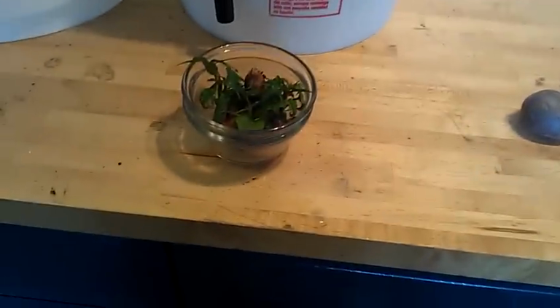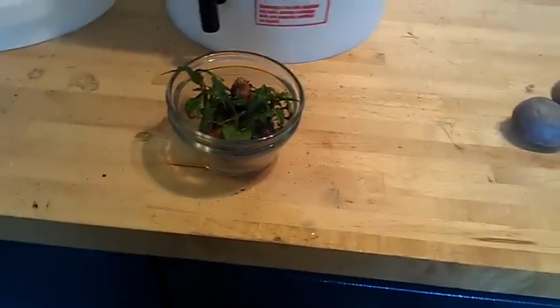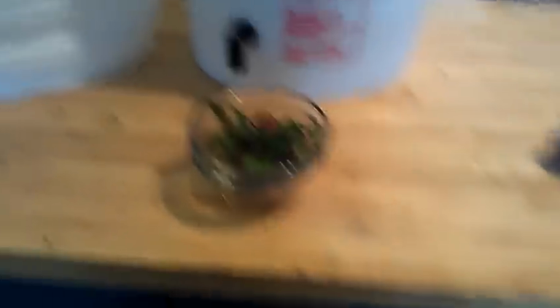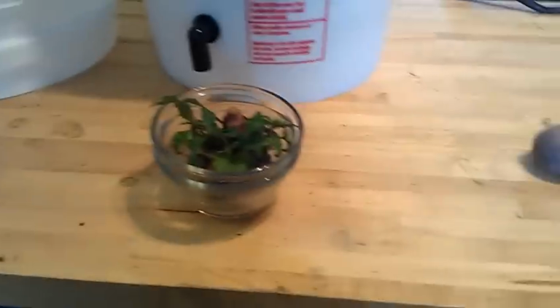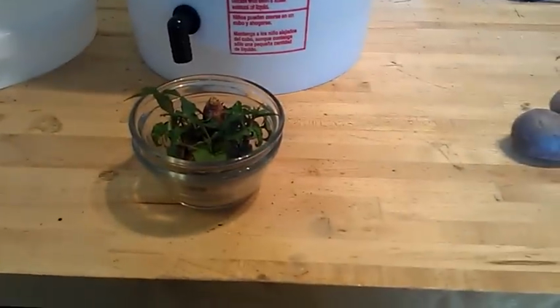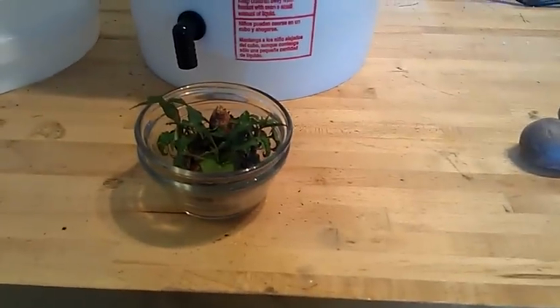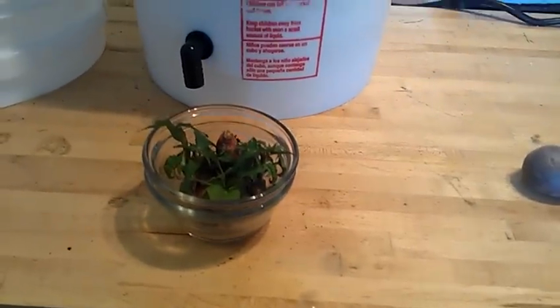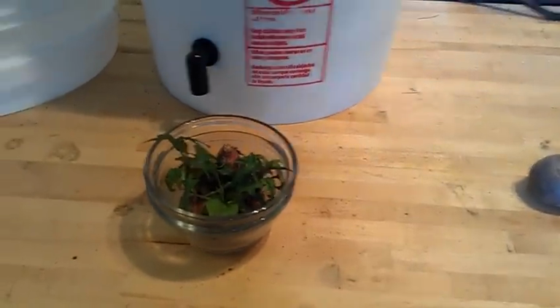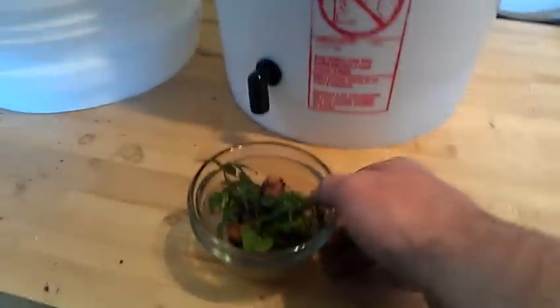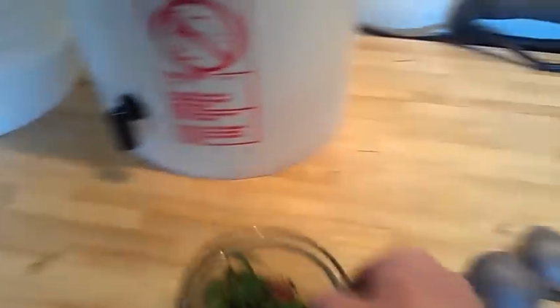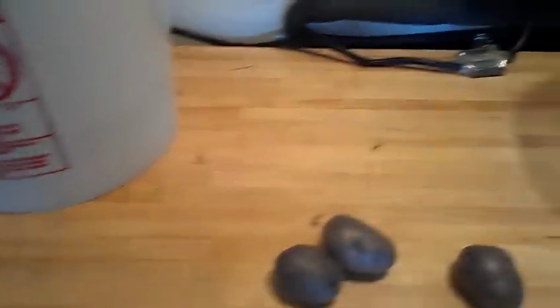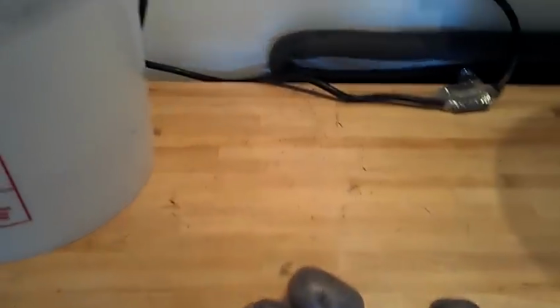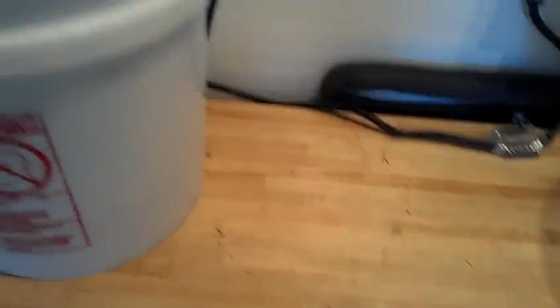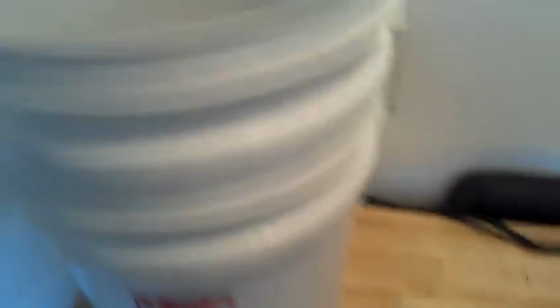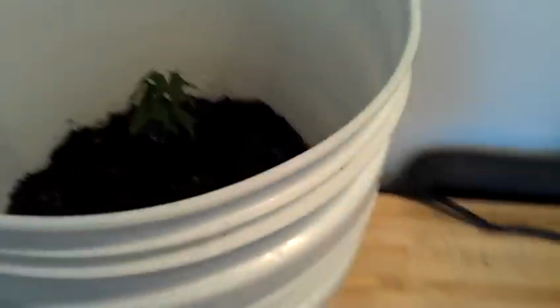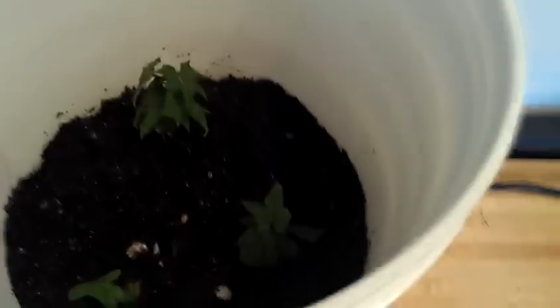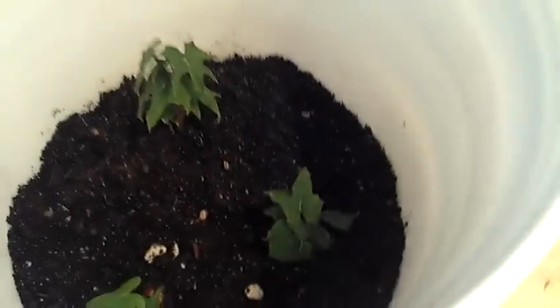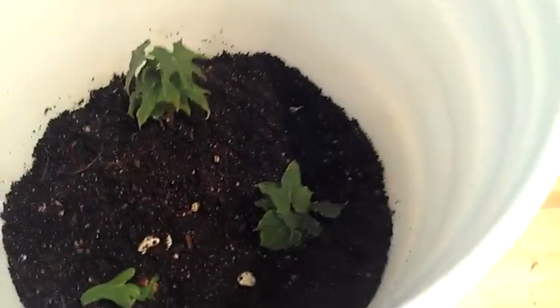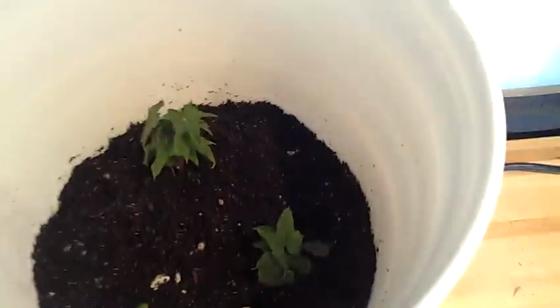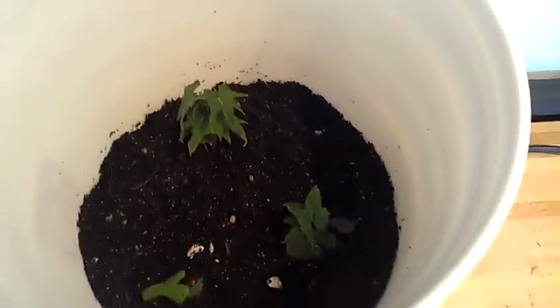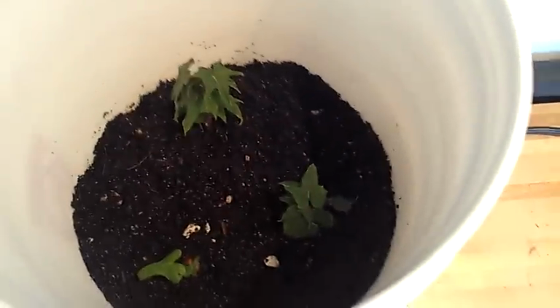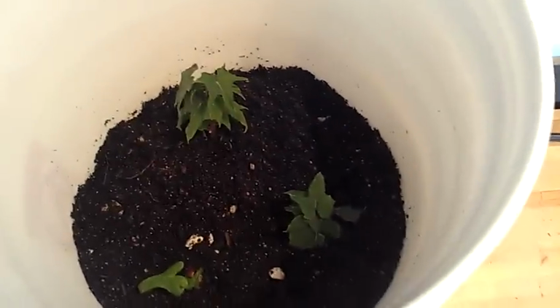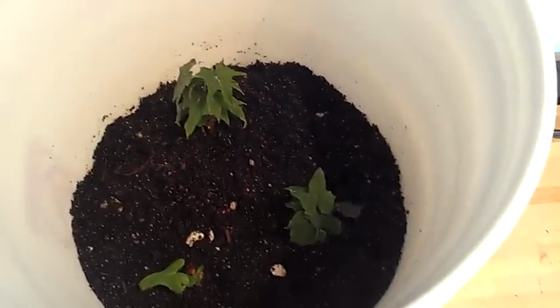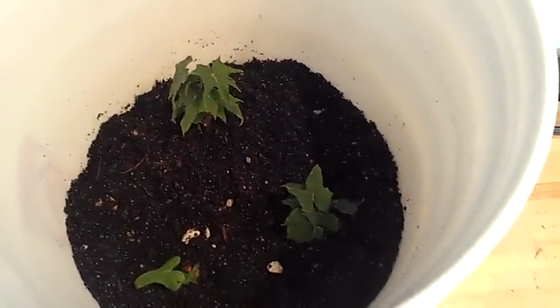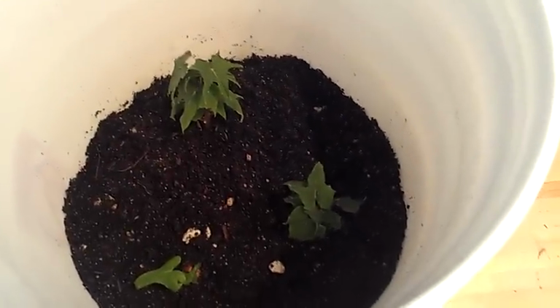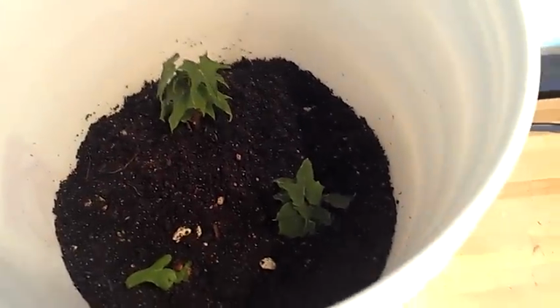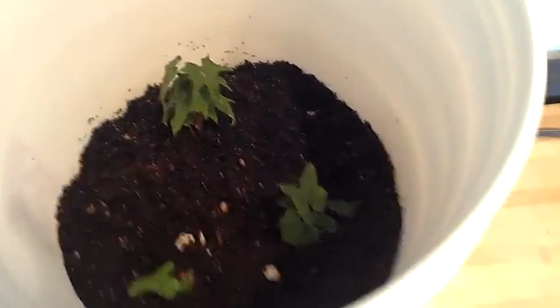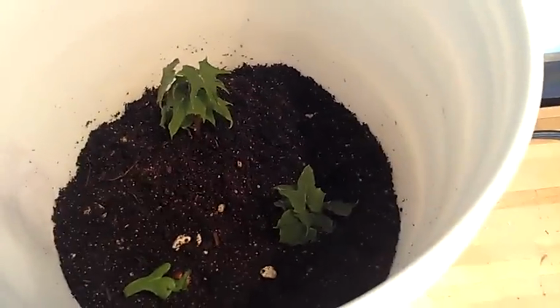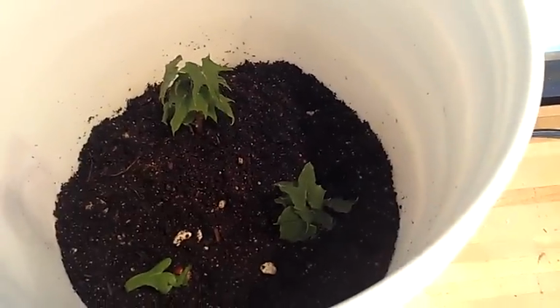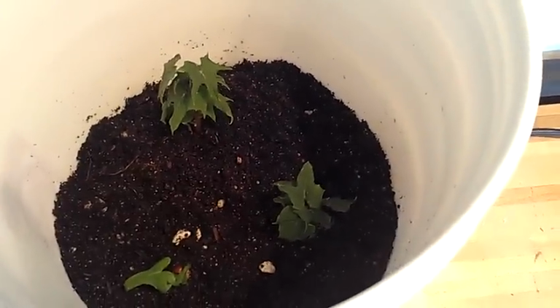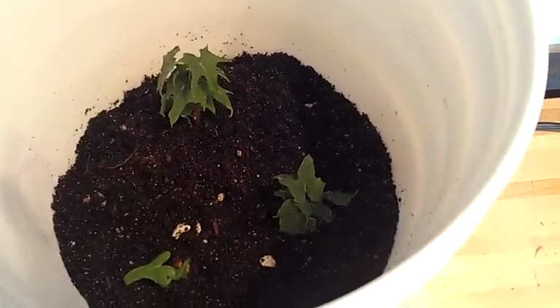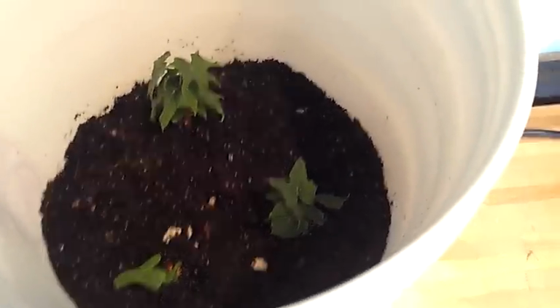Here's what my wife had done with the sweet potatoes. I segmented one of the sweet potatoes up and filled the bucket up with about two-thirds potting mix and planted them in there.